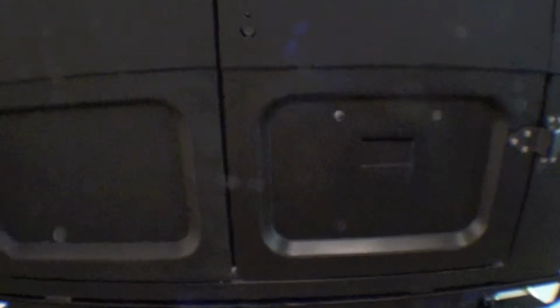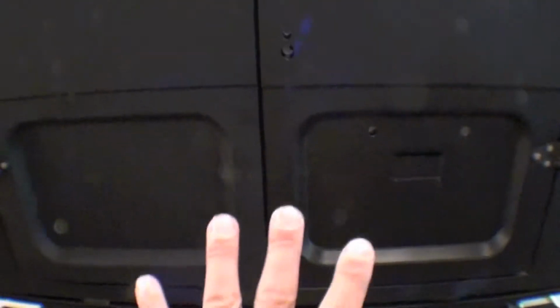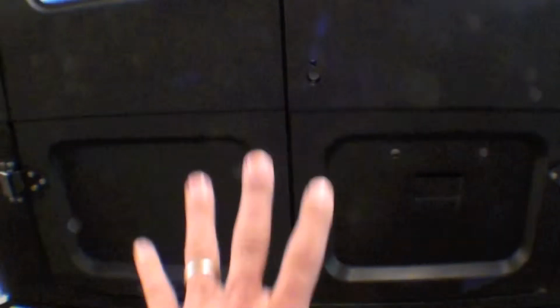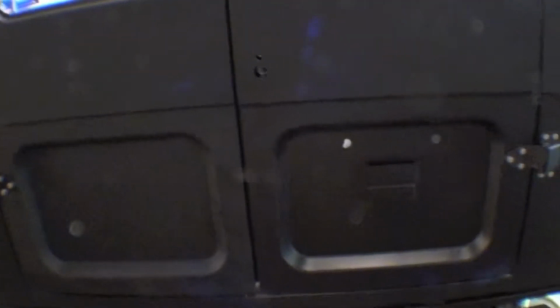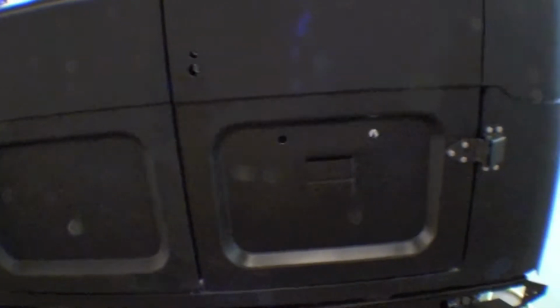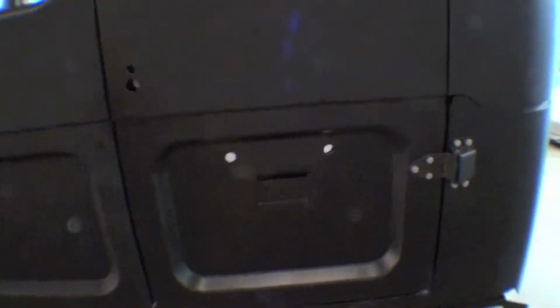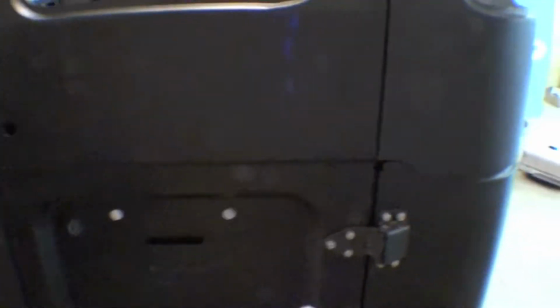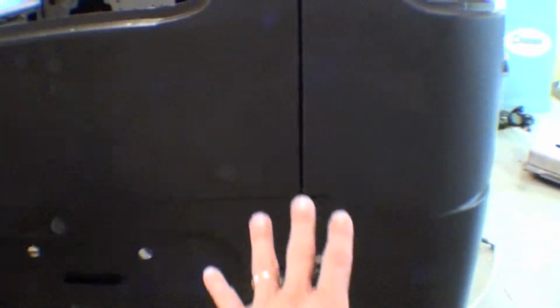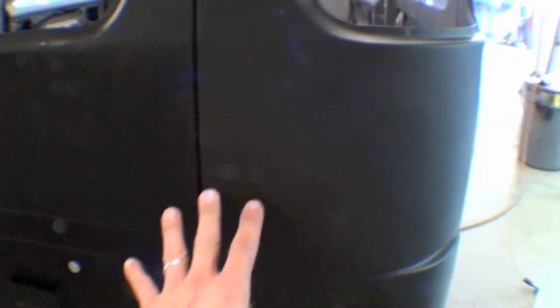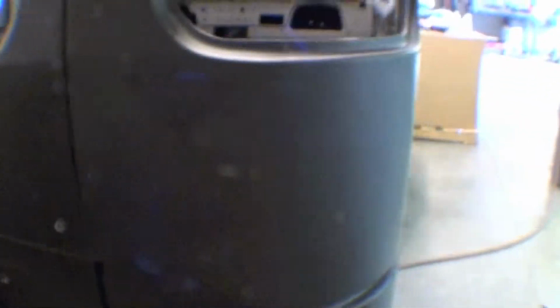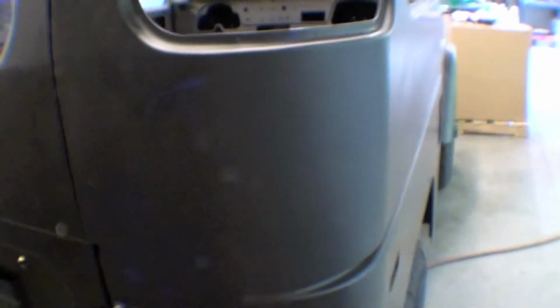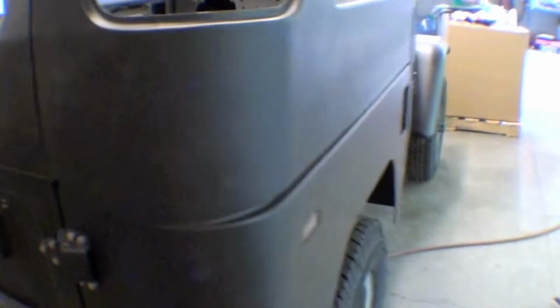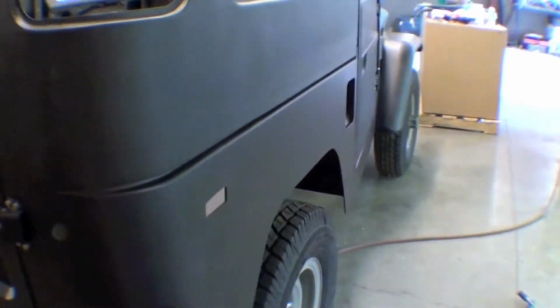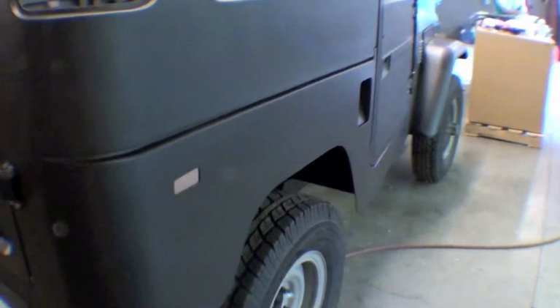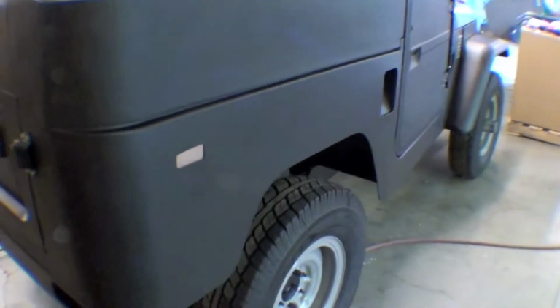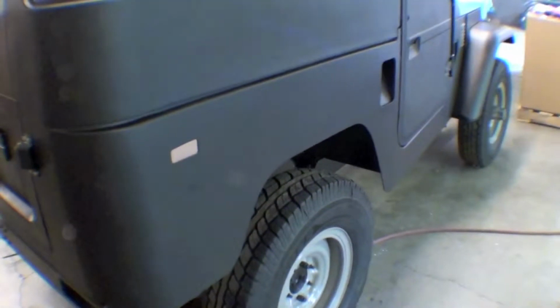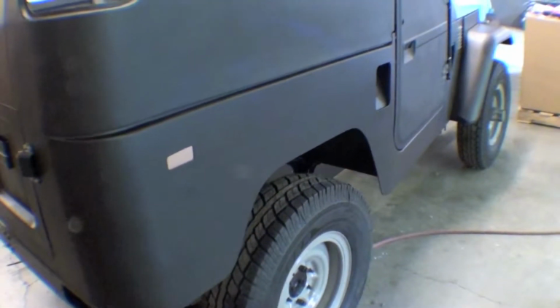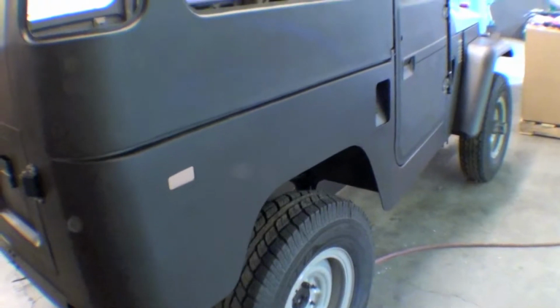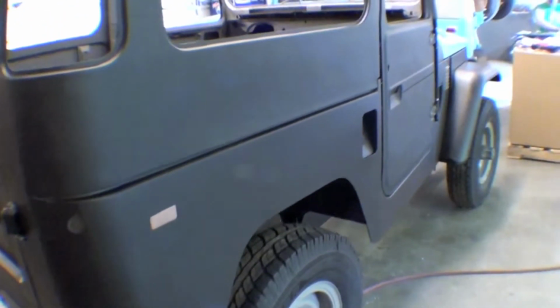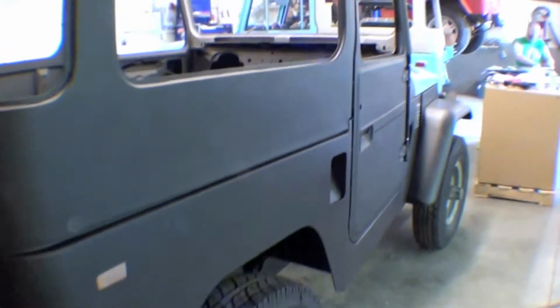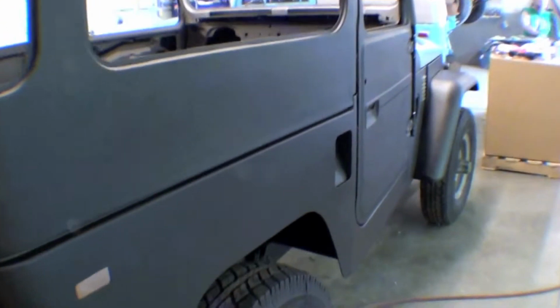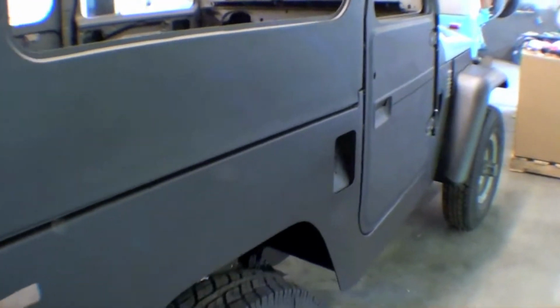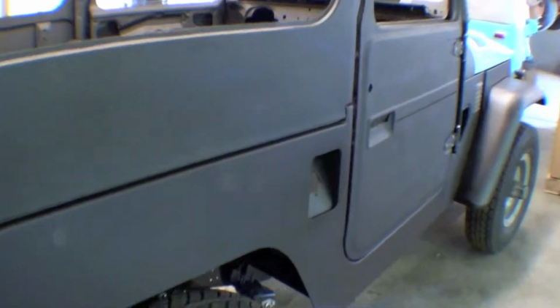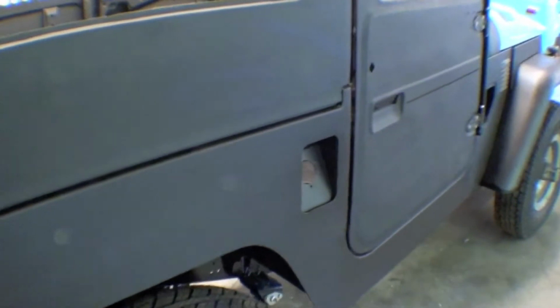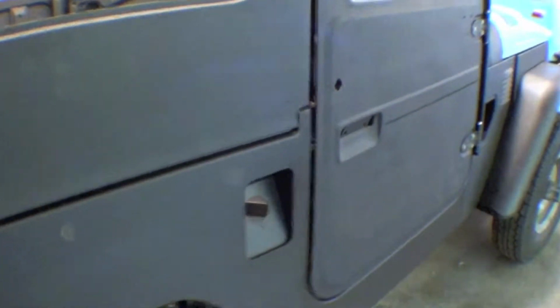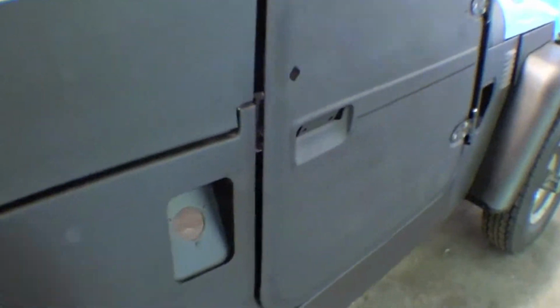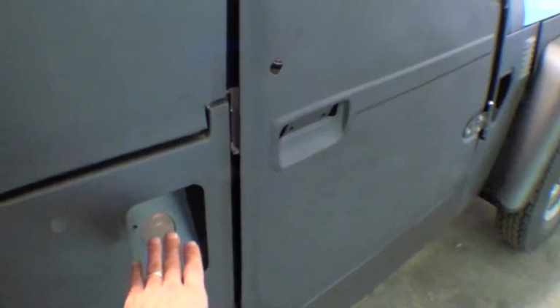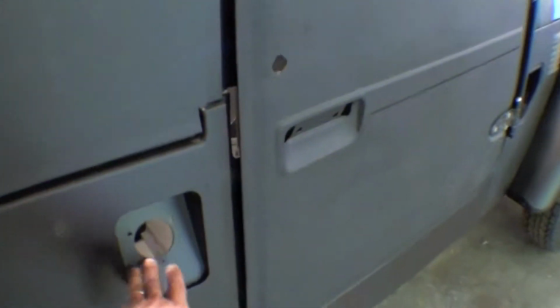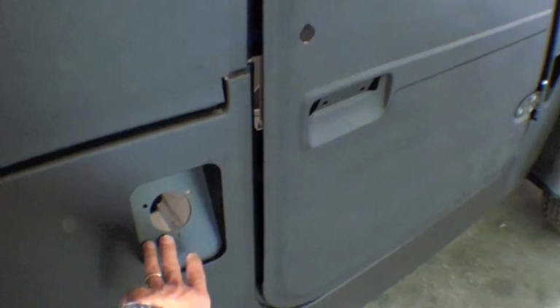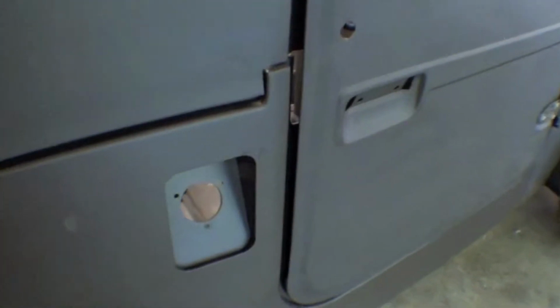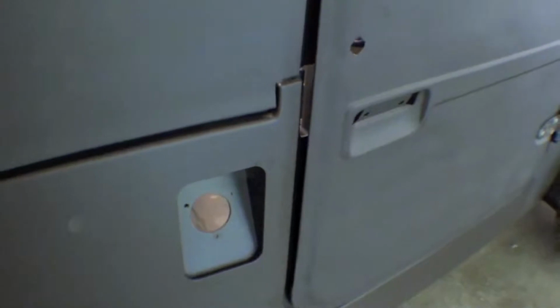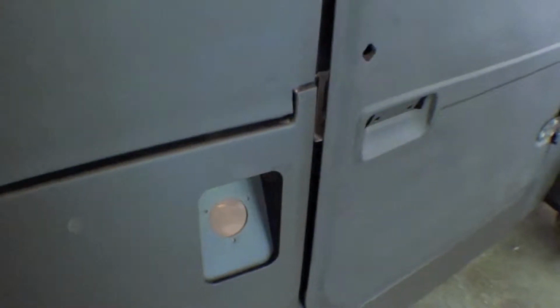Obviously the weatherstripping will go on and these will fit a lot tighter, but again this is all mocked up so that we can work towards bodywork and then paint. One of the things we're doing also is putting on the fuel door here at the very end.